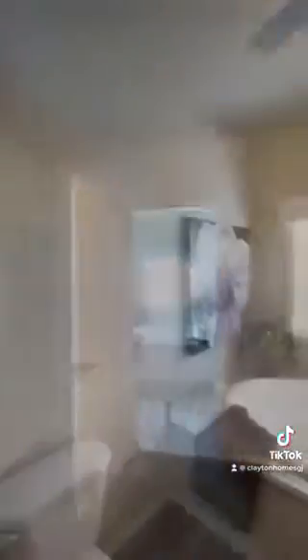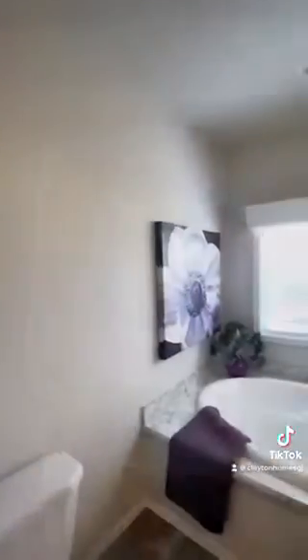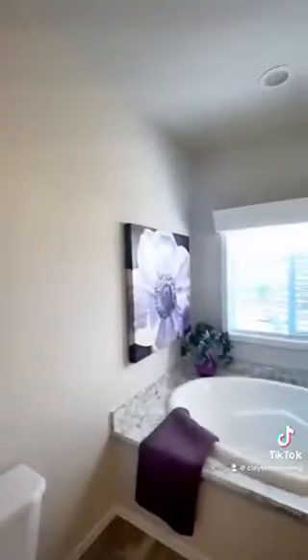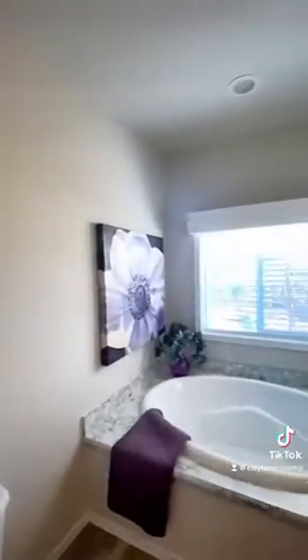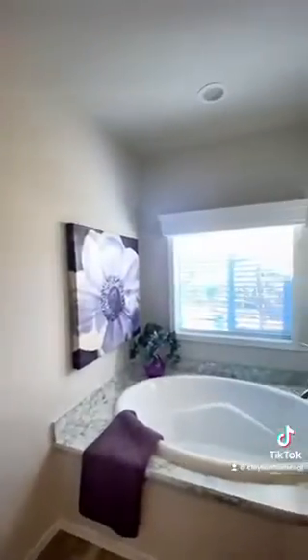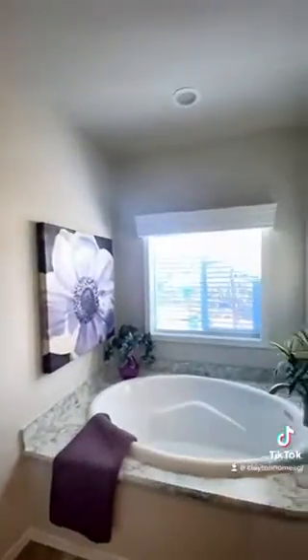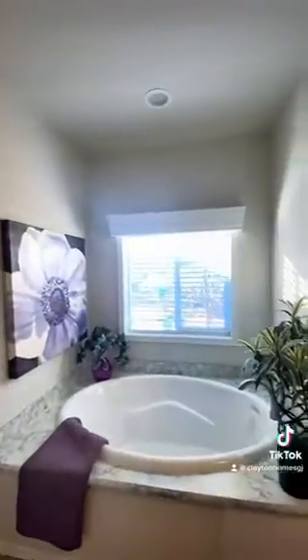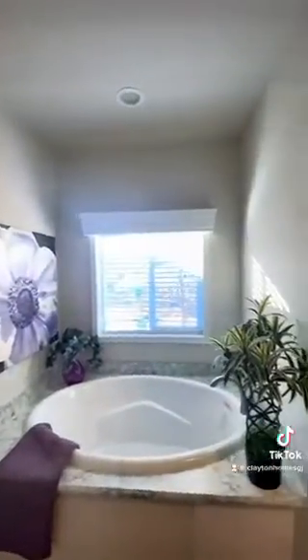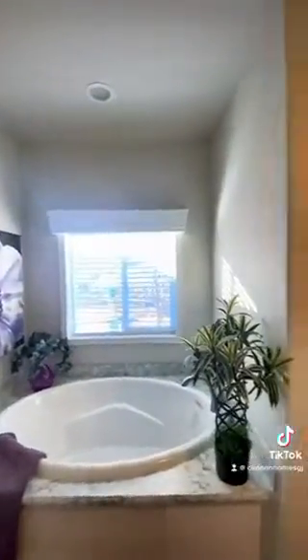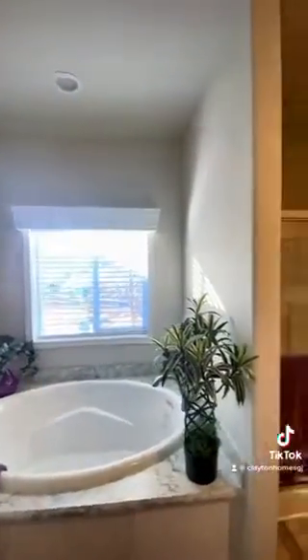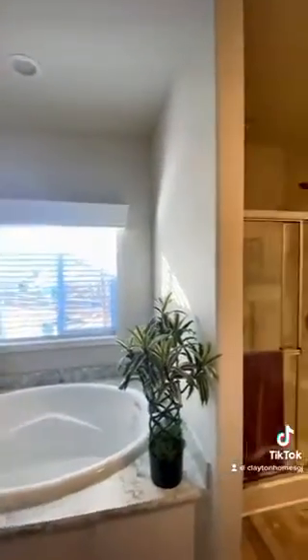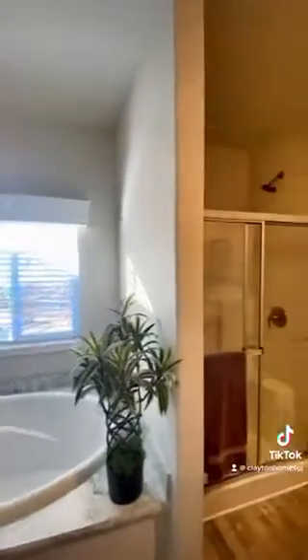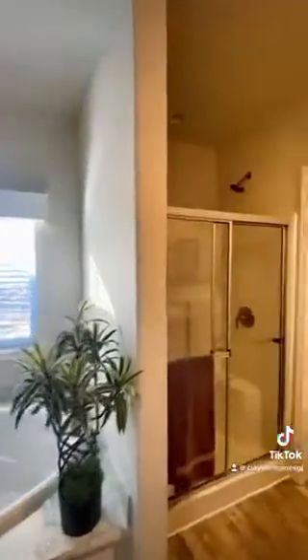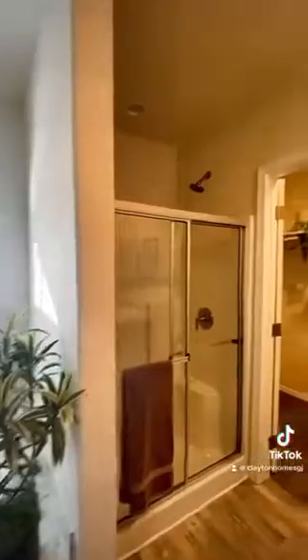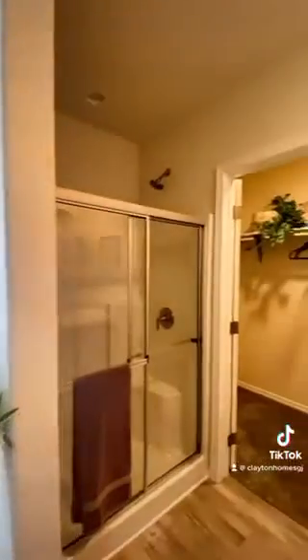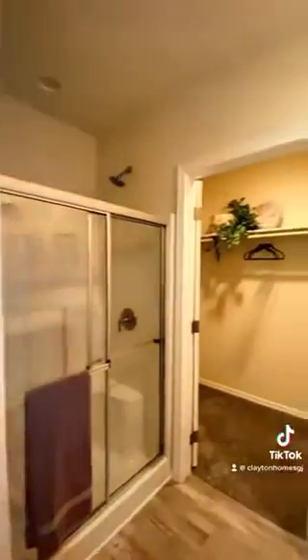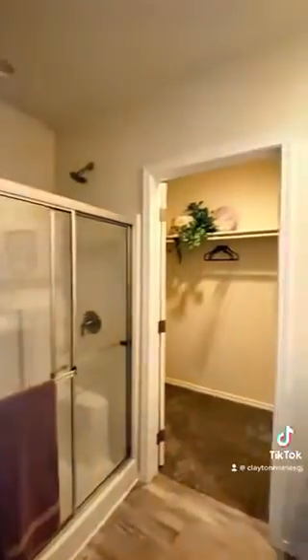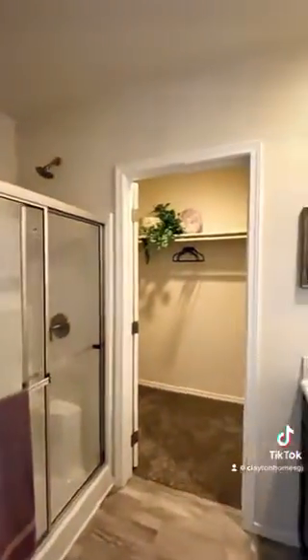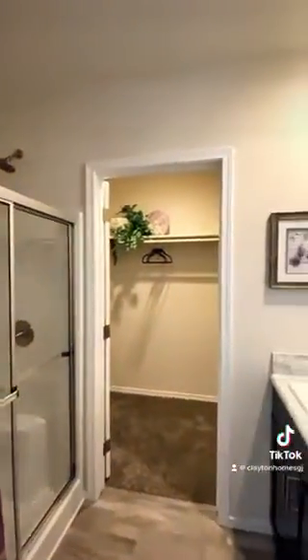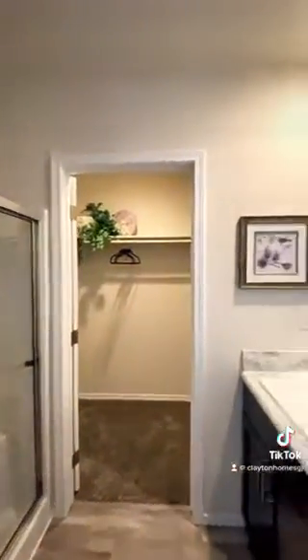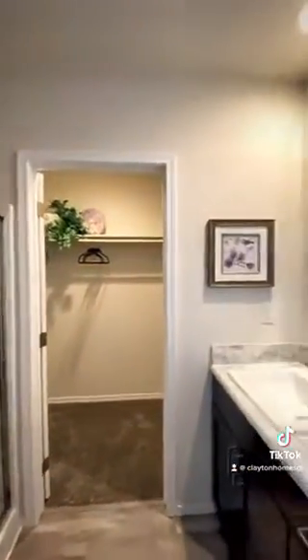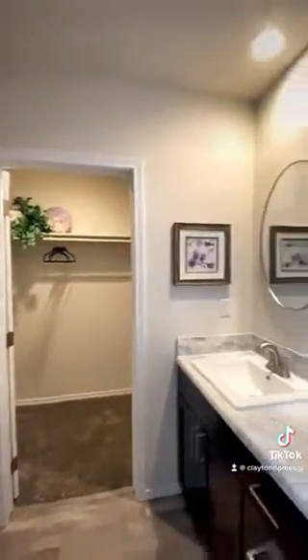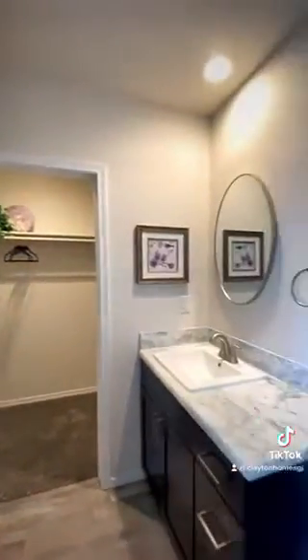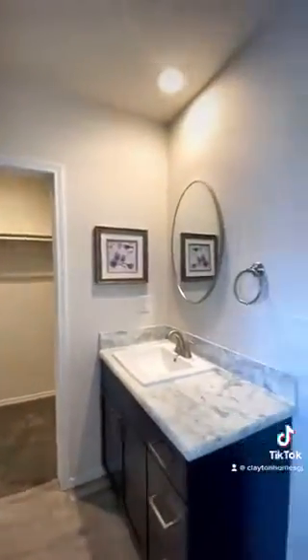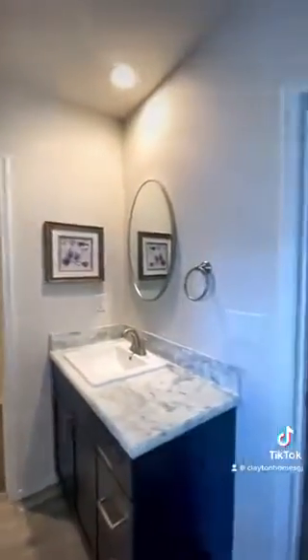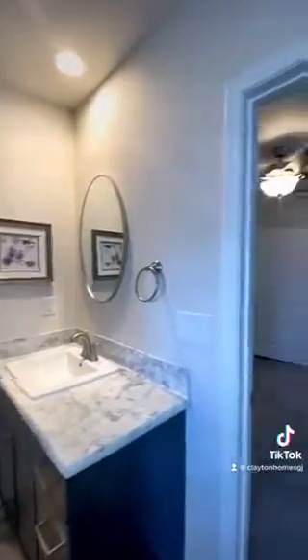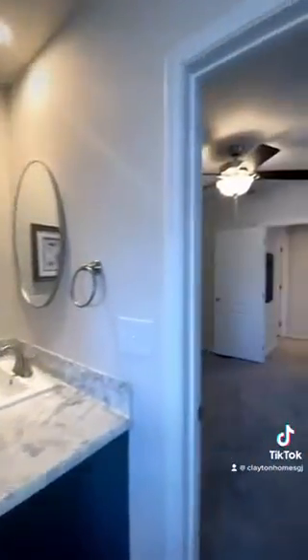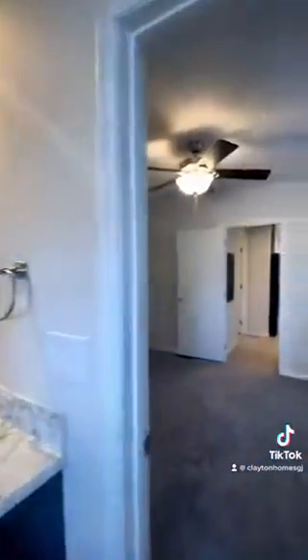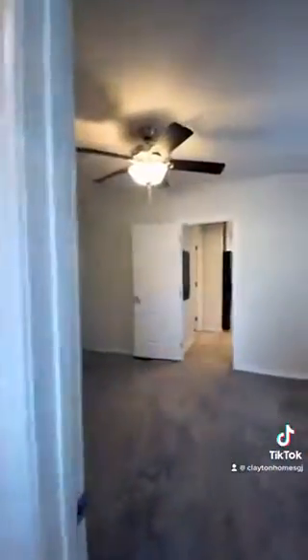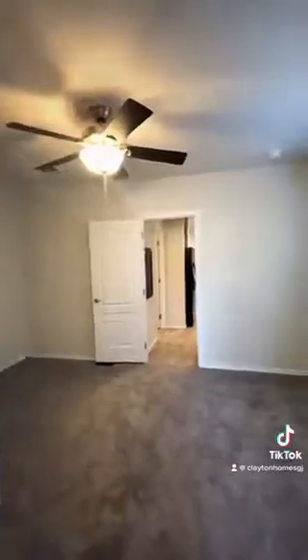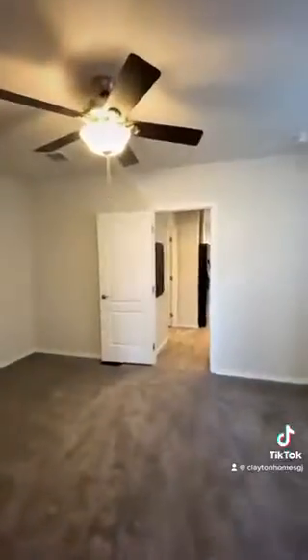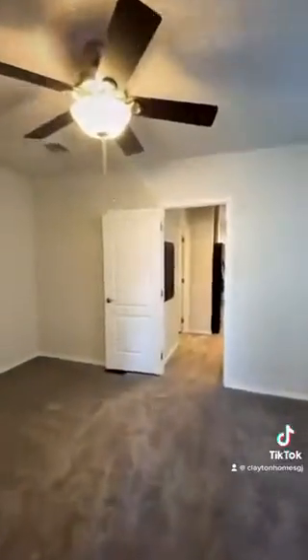The primary bathroom is a true oasis with a spacious layout and separate soaker tub and shower. Imagine relaxing in the tub after a long day.